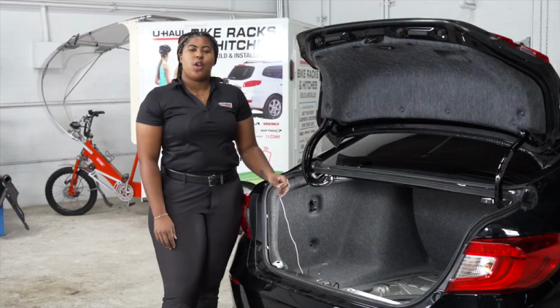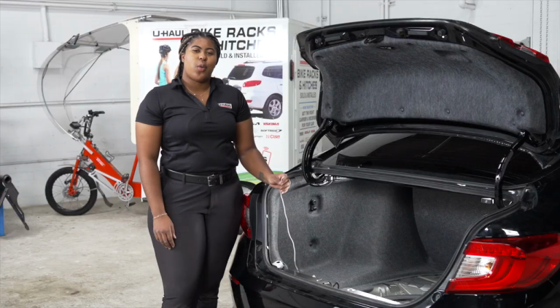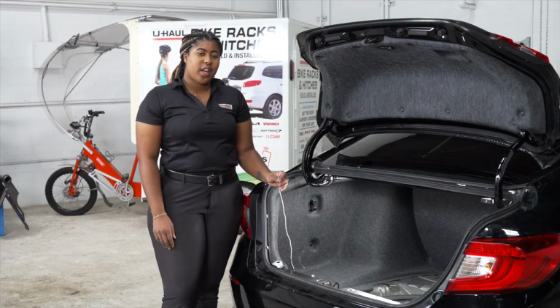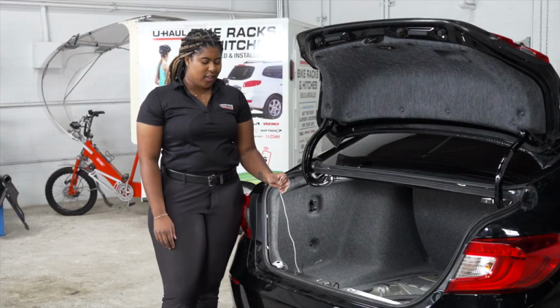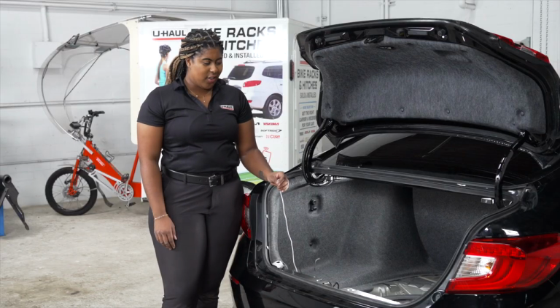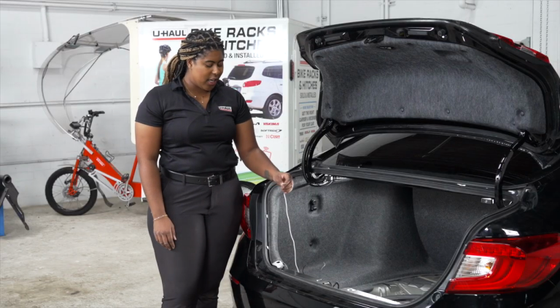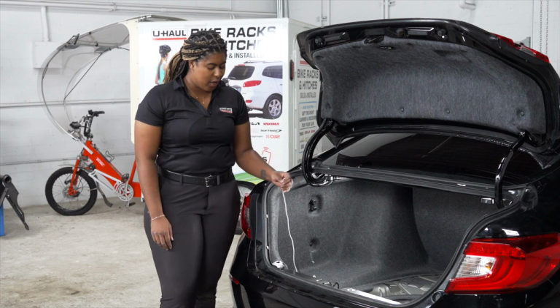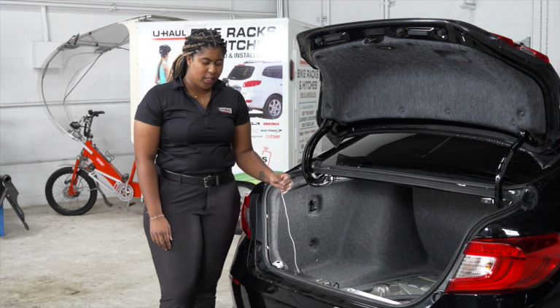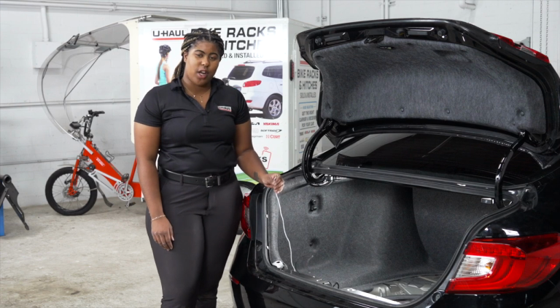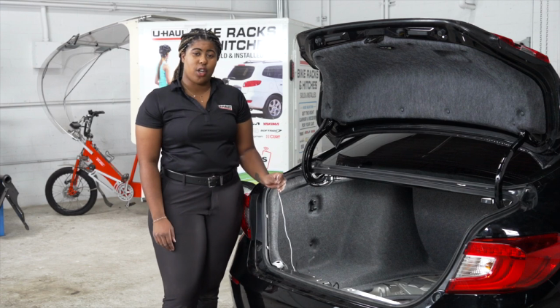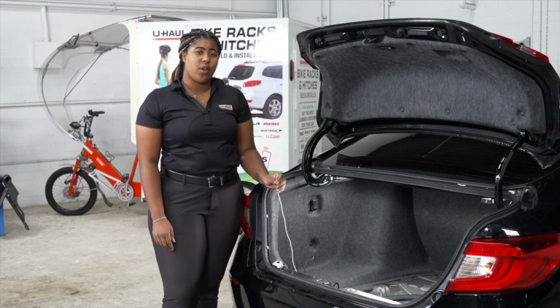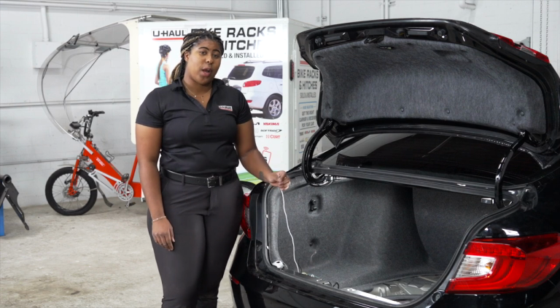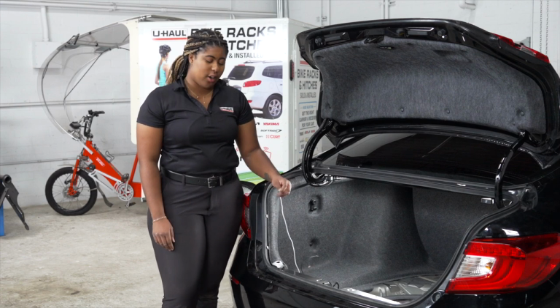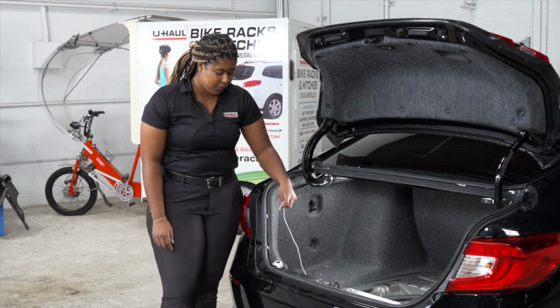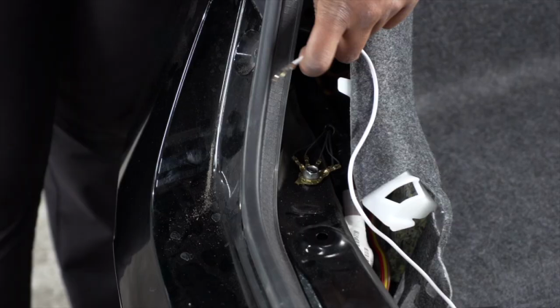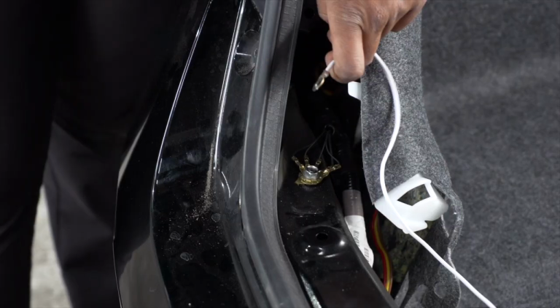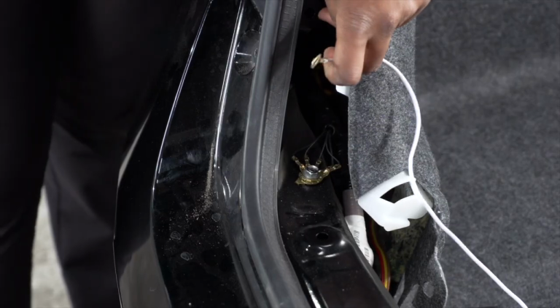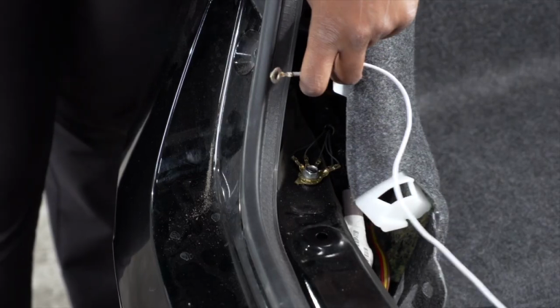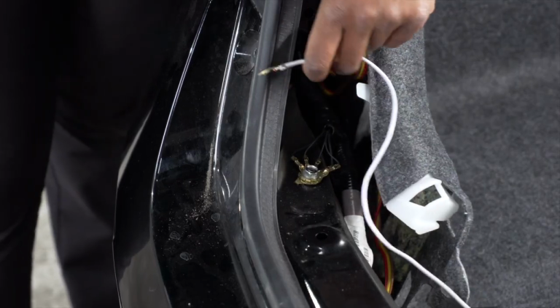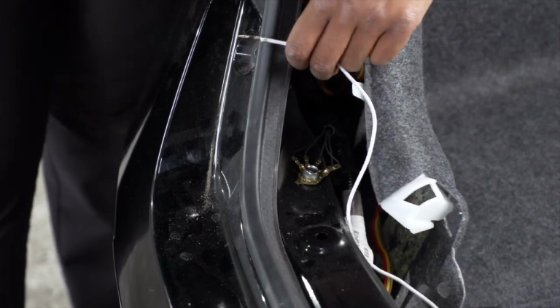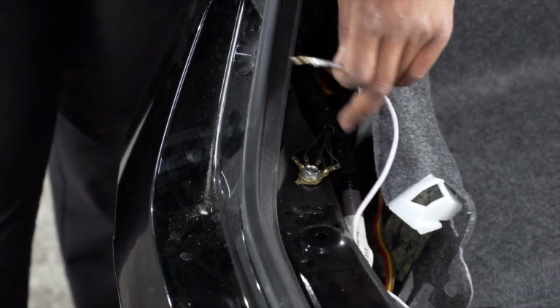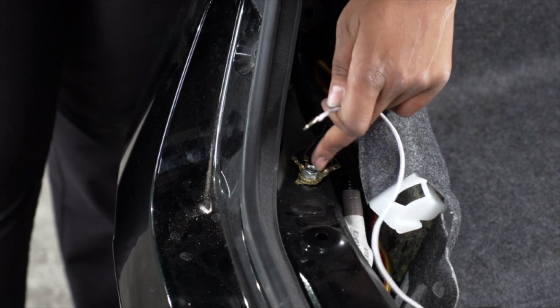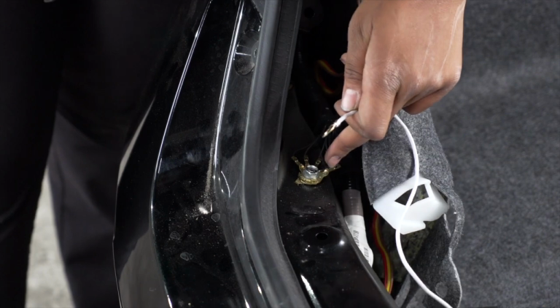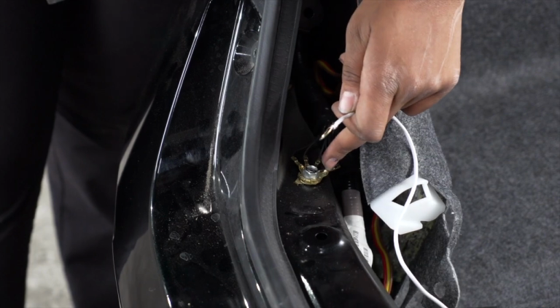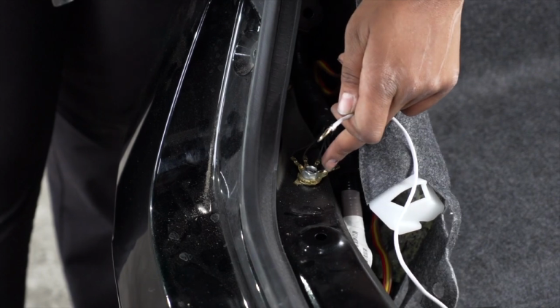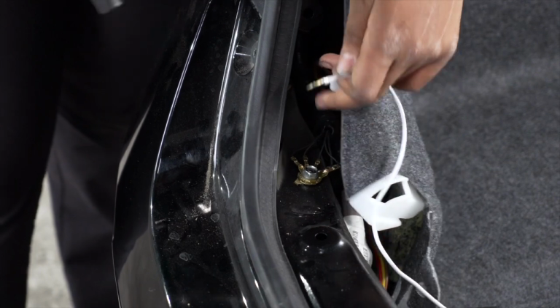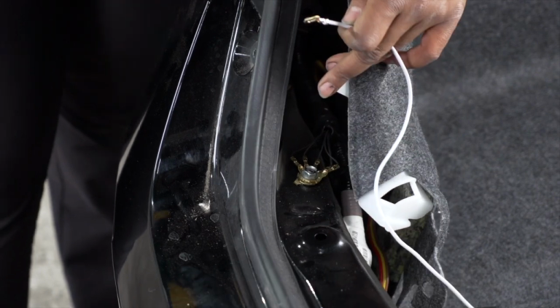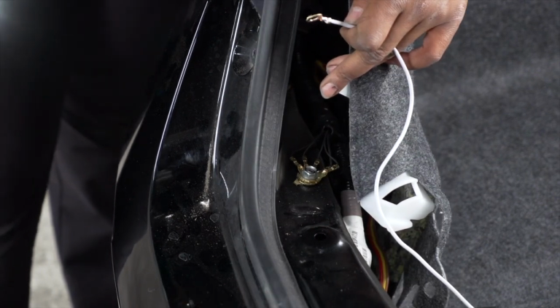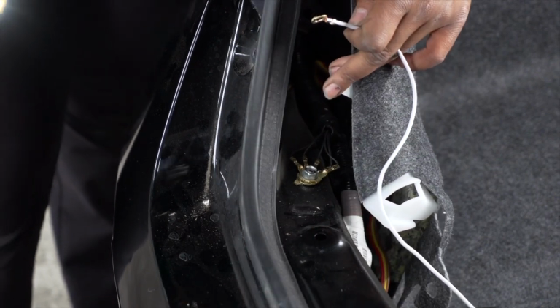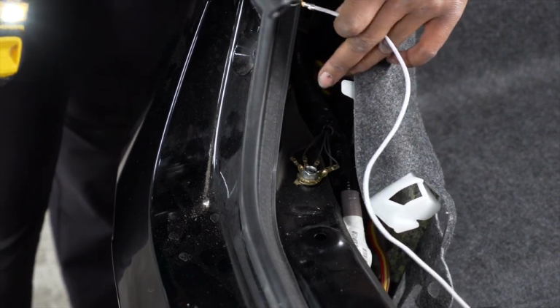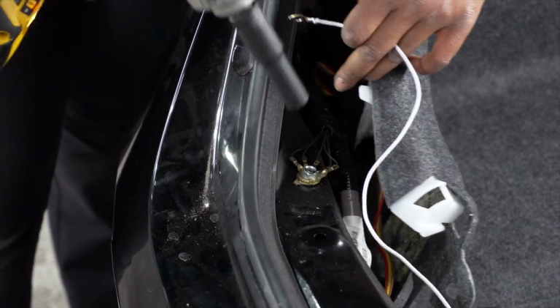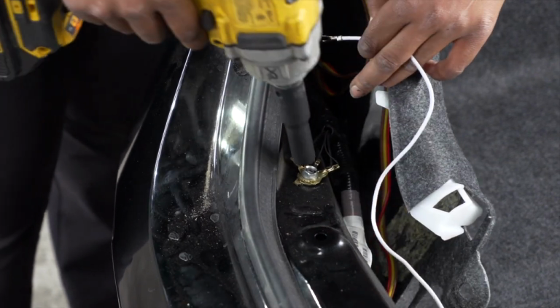With our wiring connected and the tail lights back in place, we're now going to ground our white wire. We're going to ground the white wire using this existing ground here, doing so with a 10mm socket.